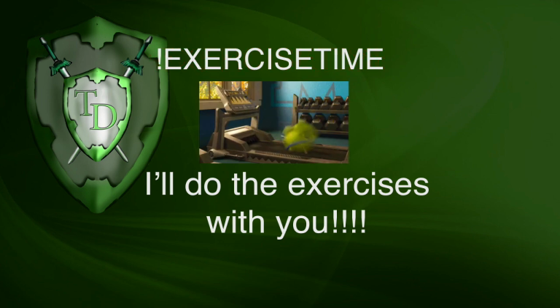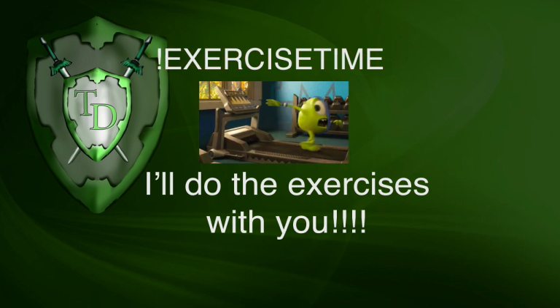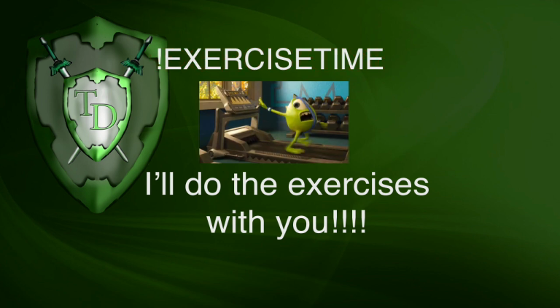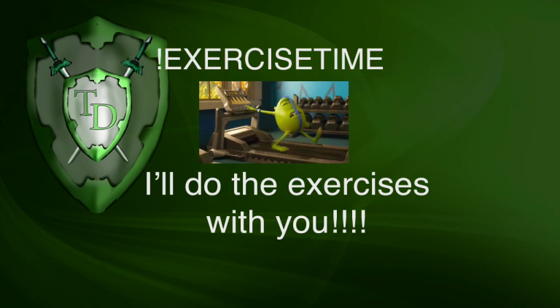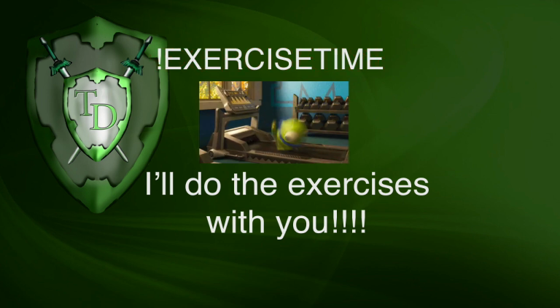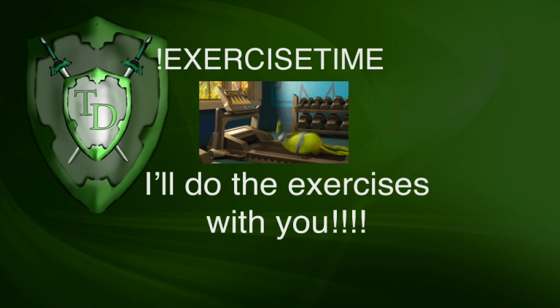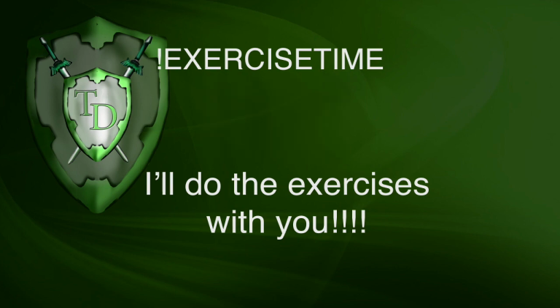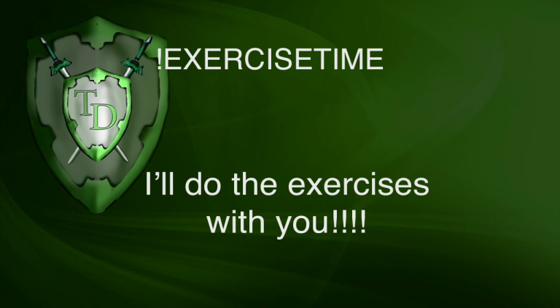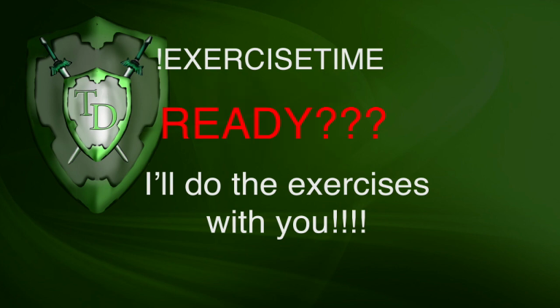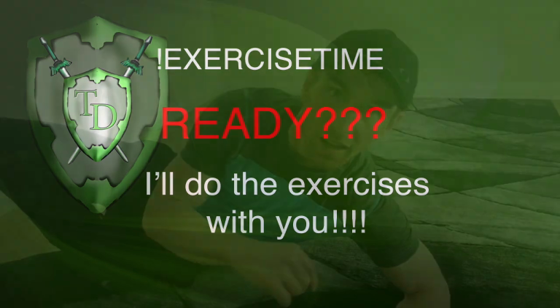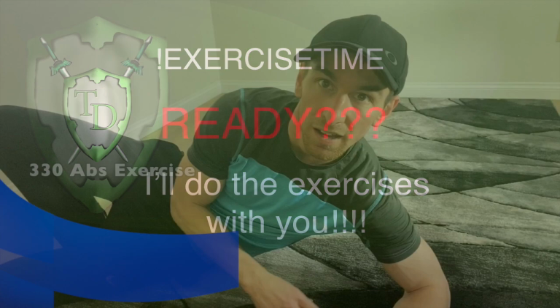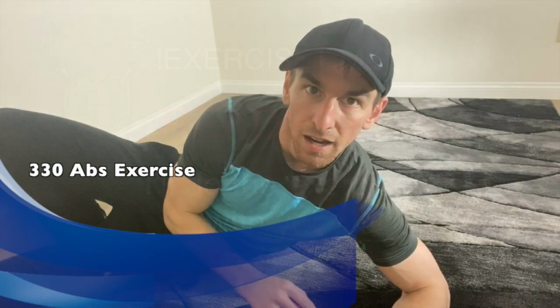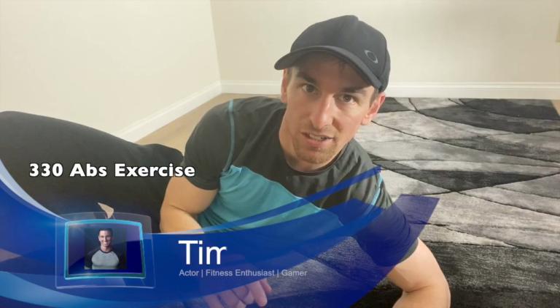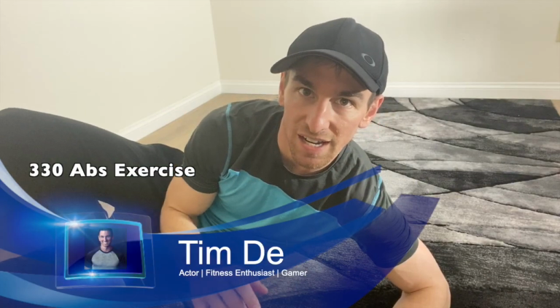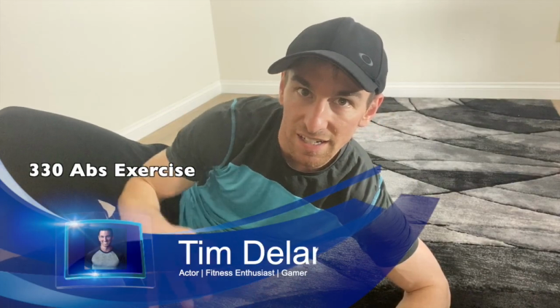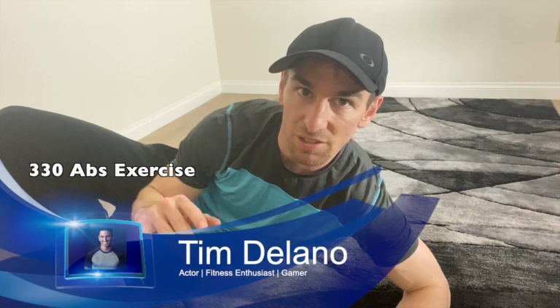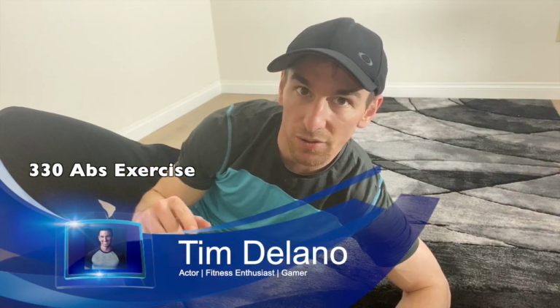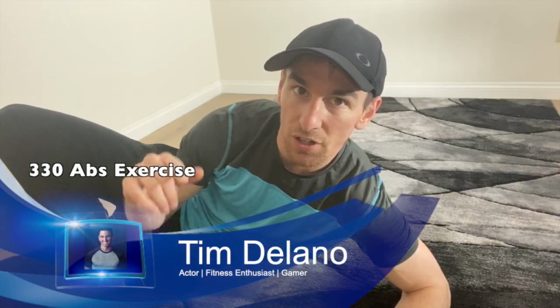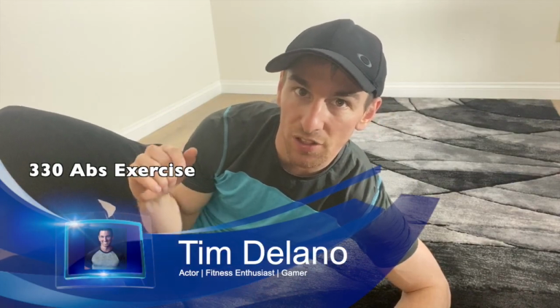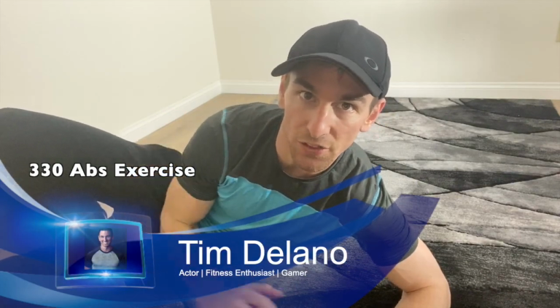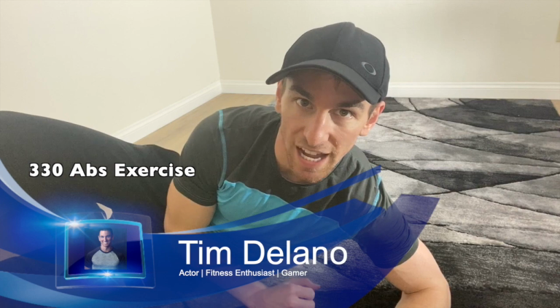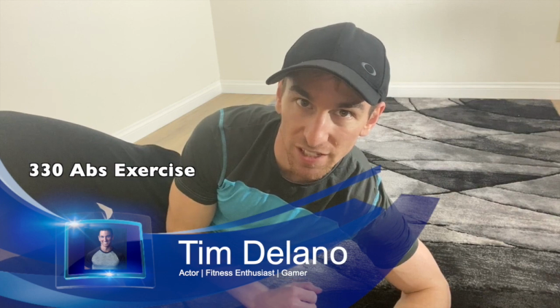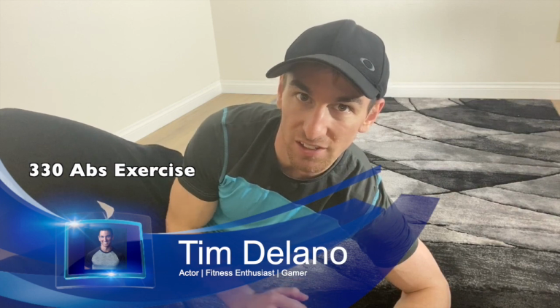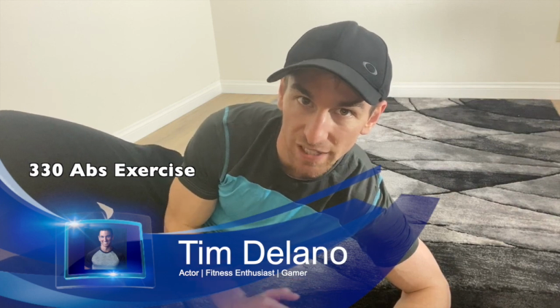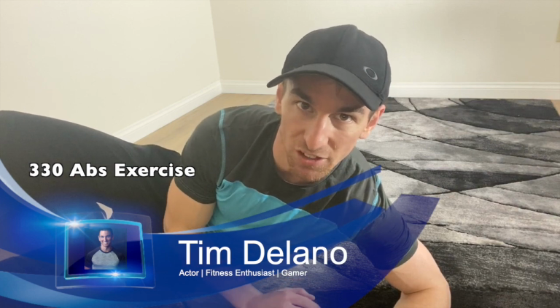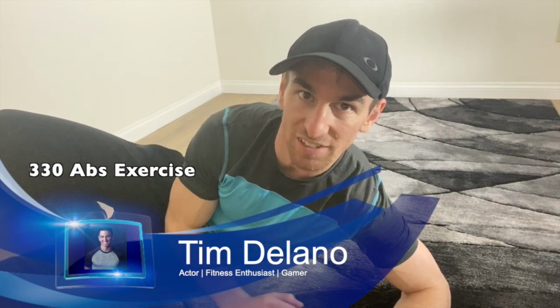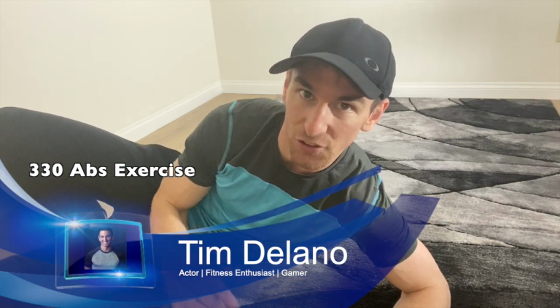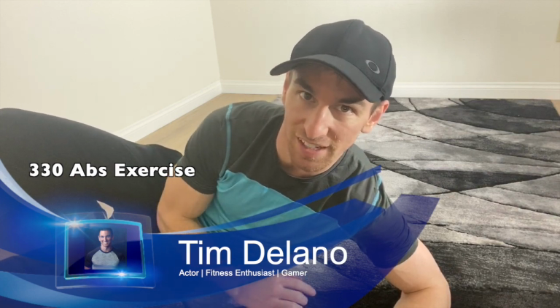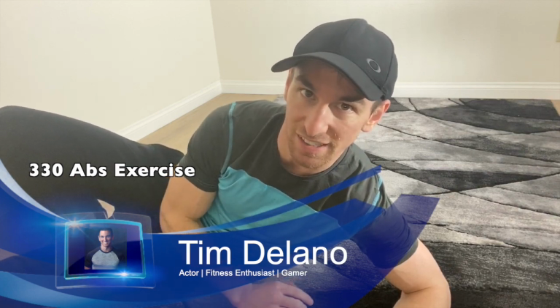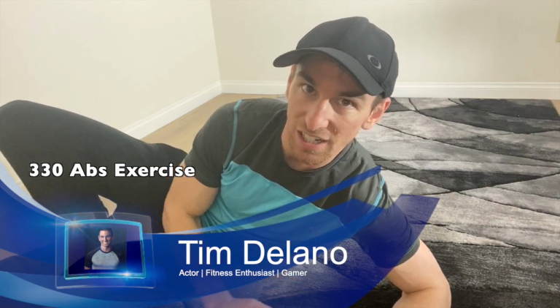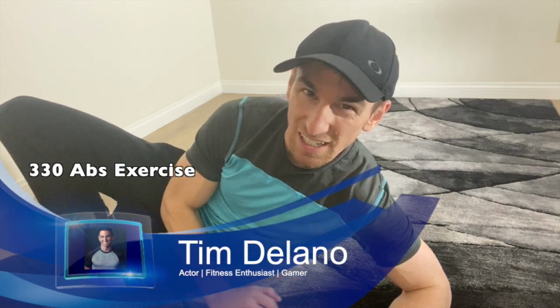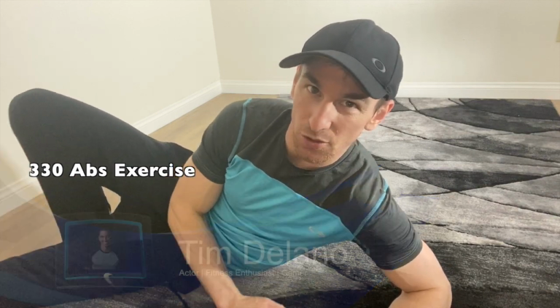Wanna finish up this rhyme? Yo, it's exercise time! How's it going guys? Tim Delano here. We are doing 330 abs today — that's three ab exercises, 30 seconds each. Let's do this.